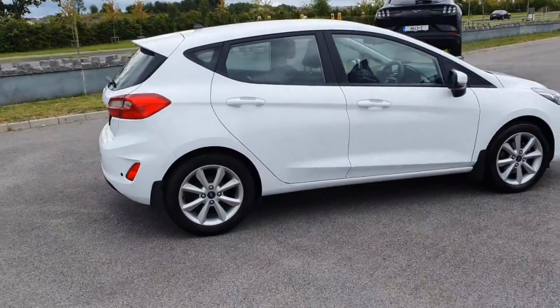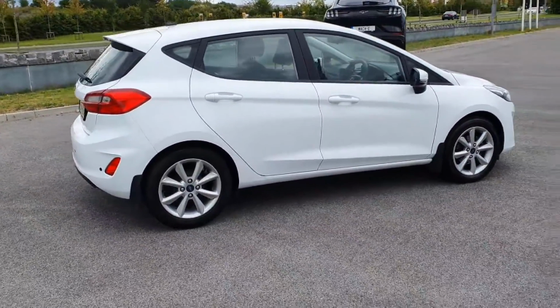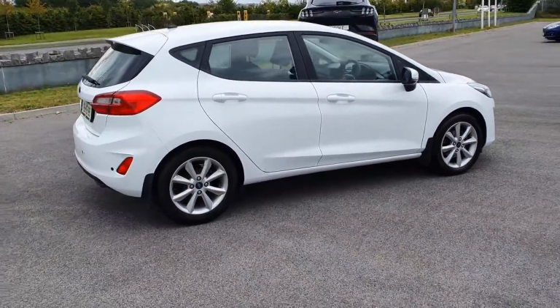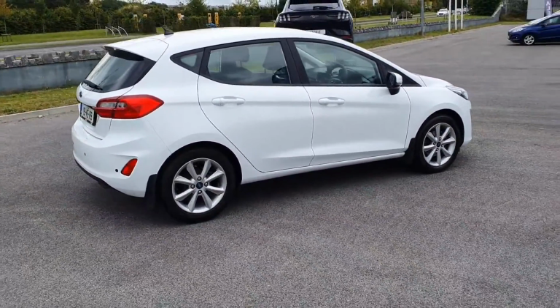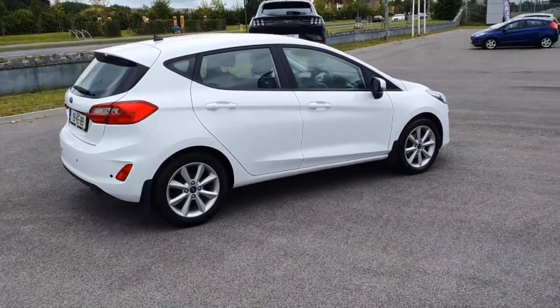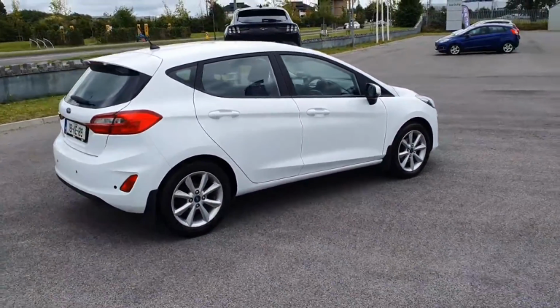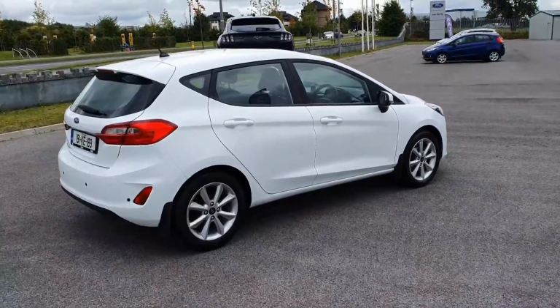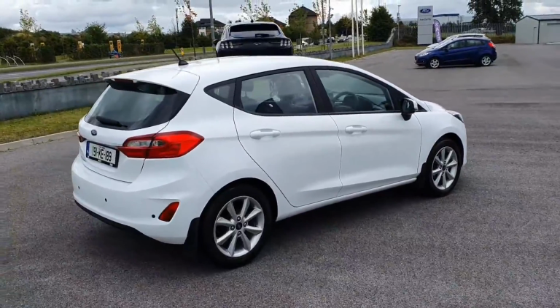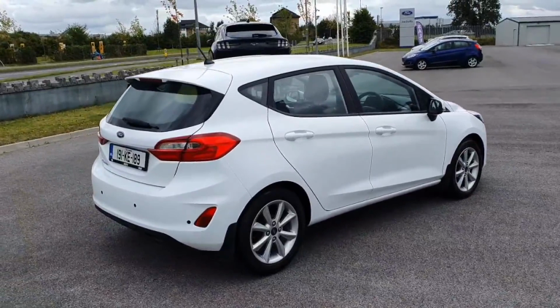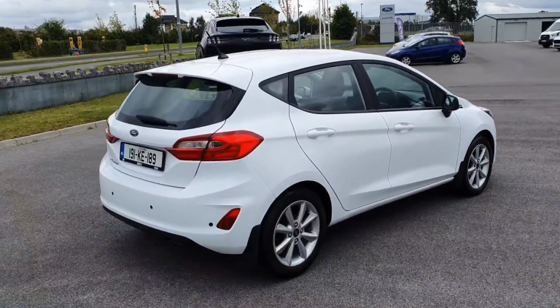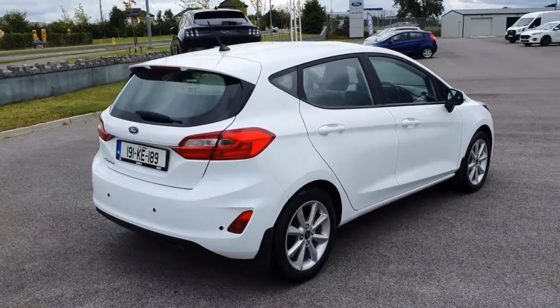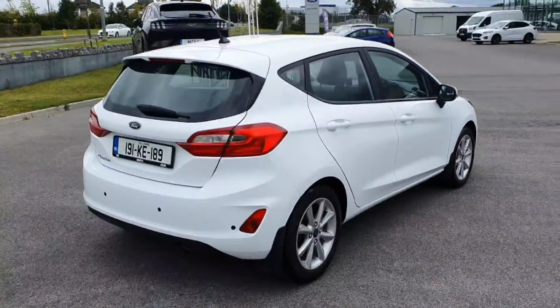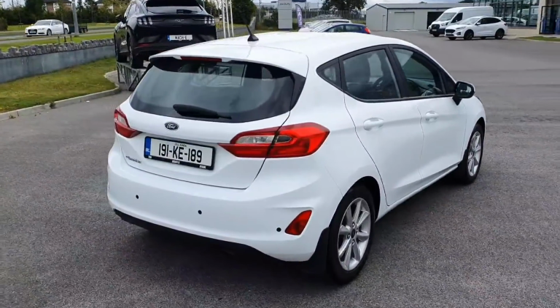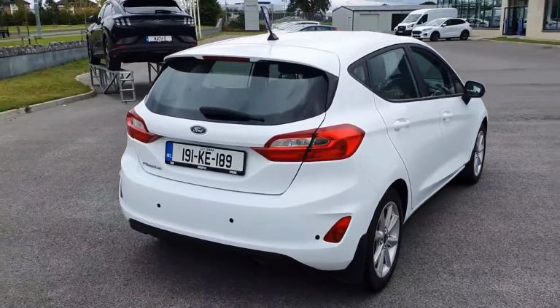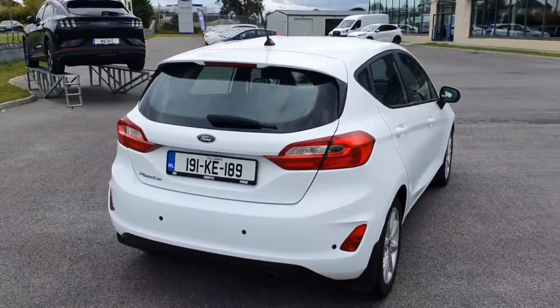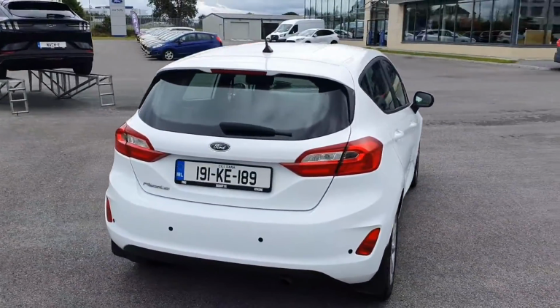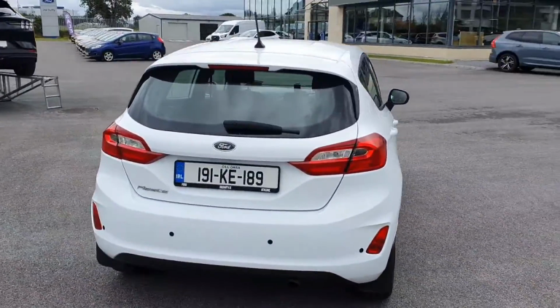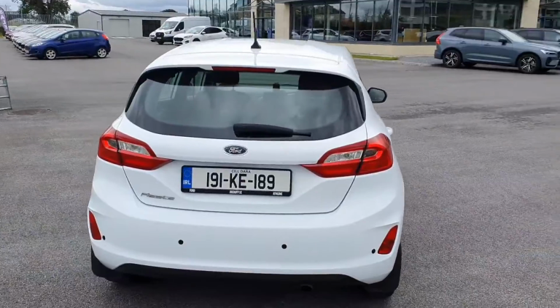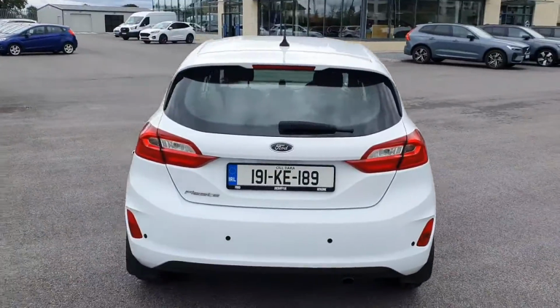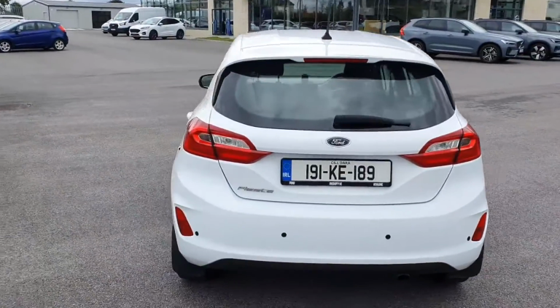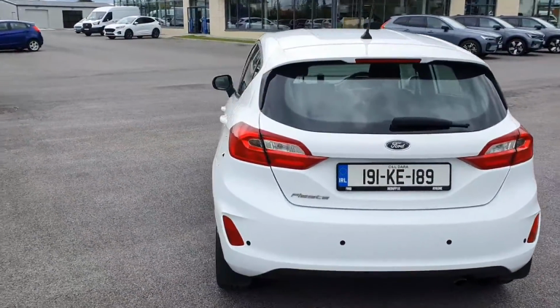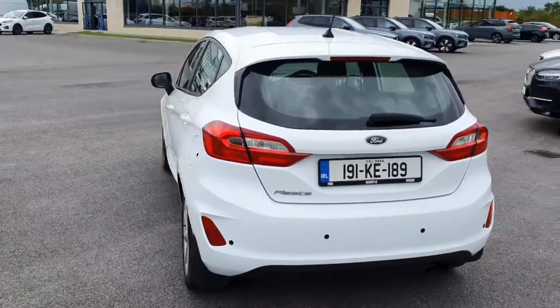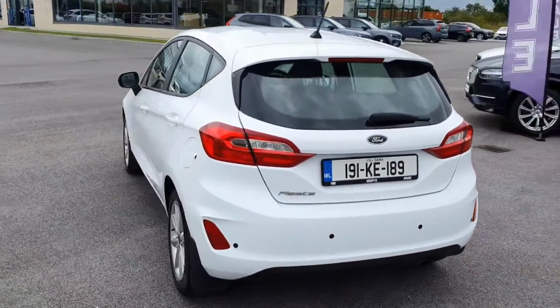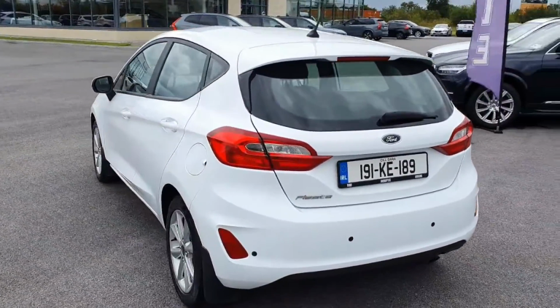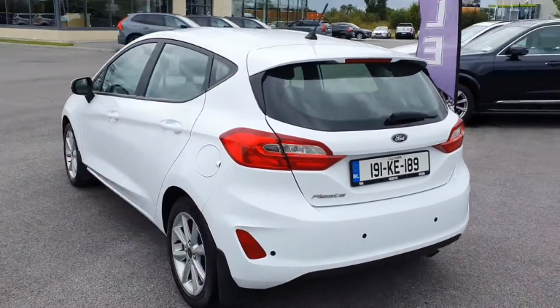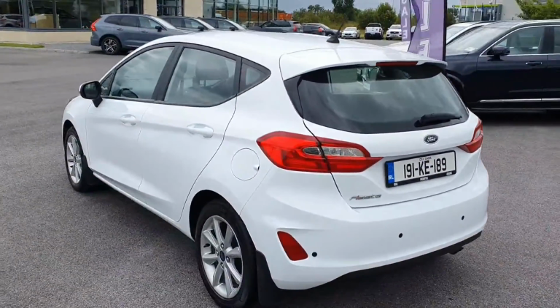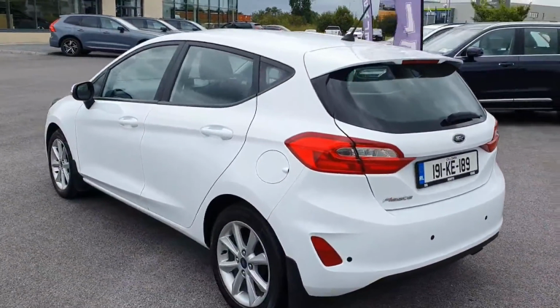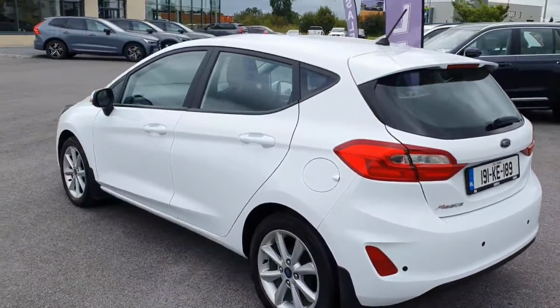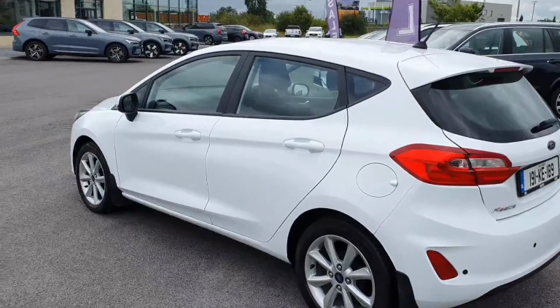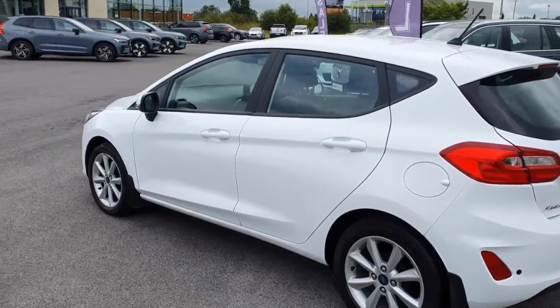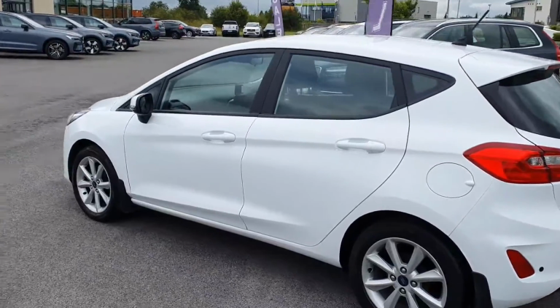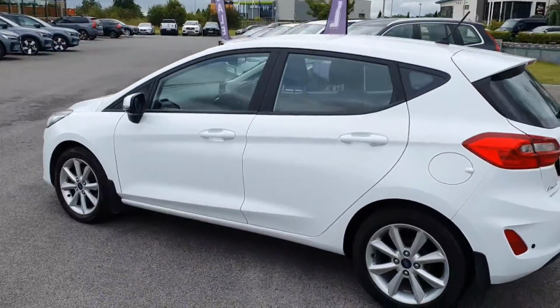Nice alloys all around. You've got your parking sensors in the back. It's a Z-Tech as well. It's a lovely white colour as well.